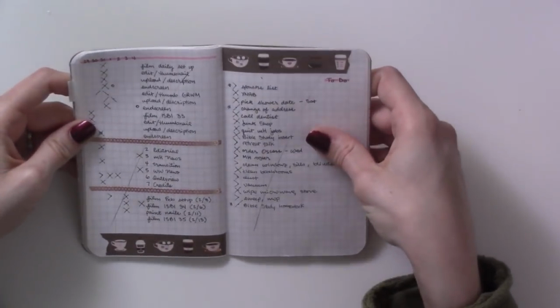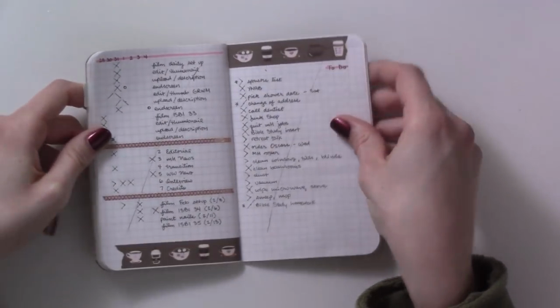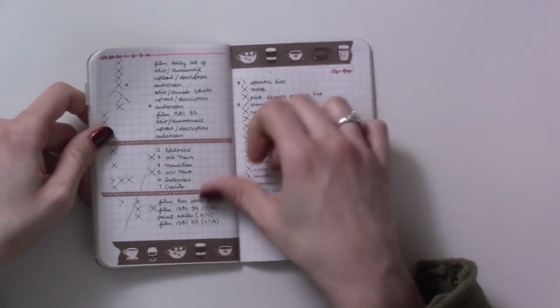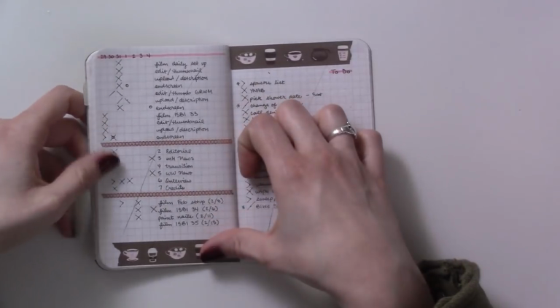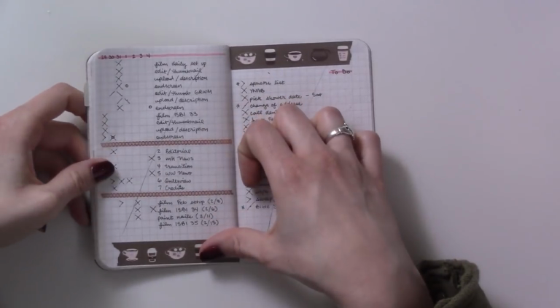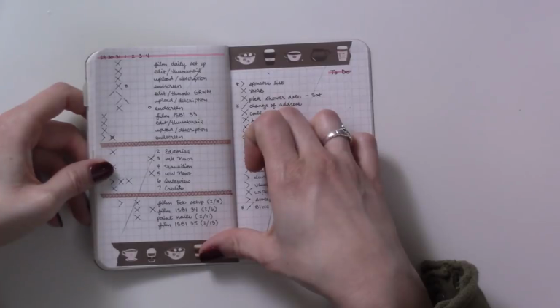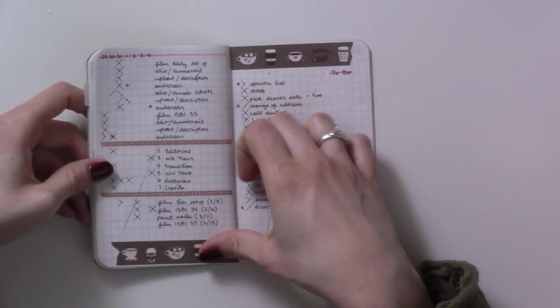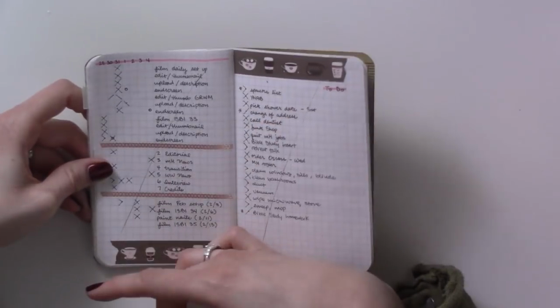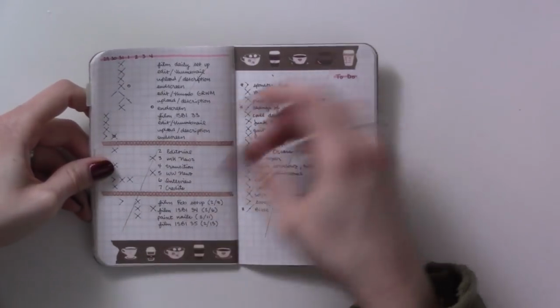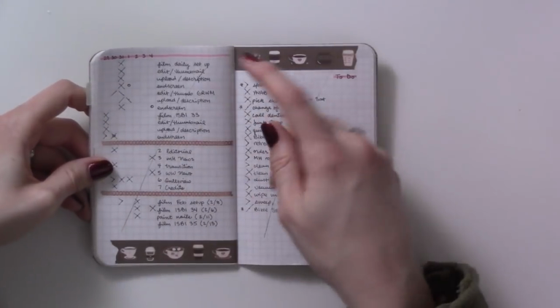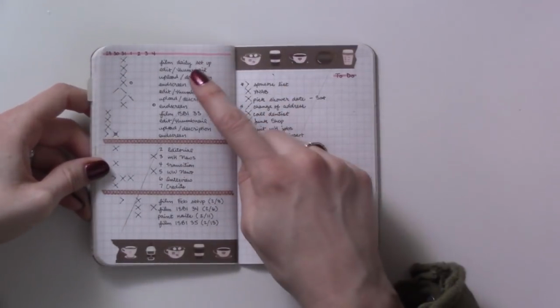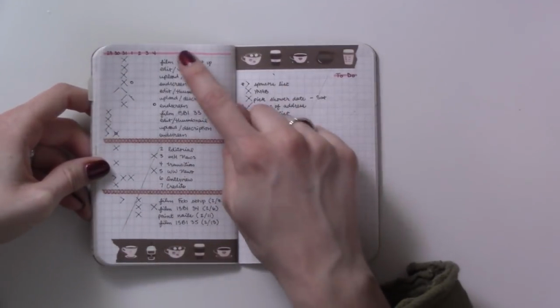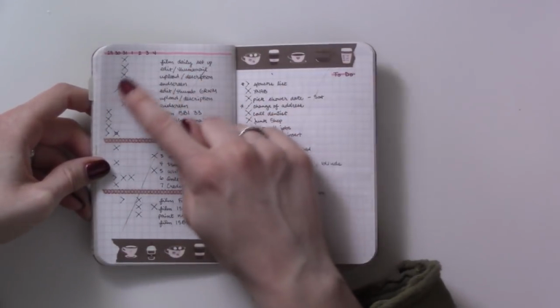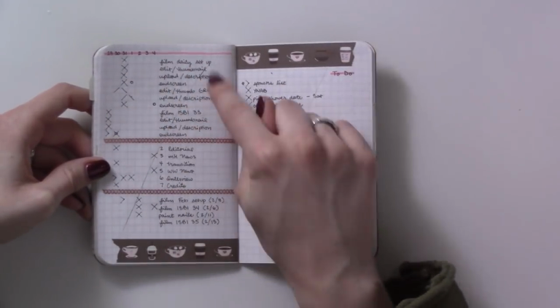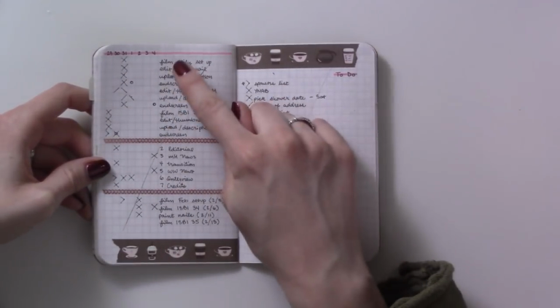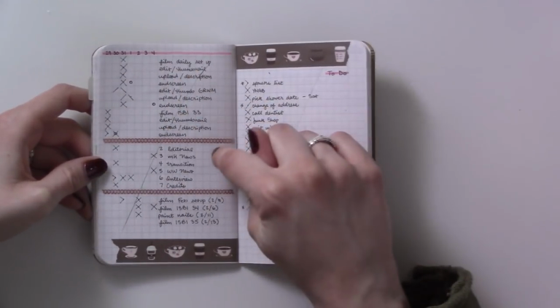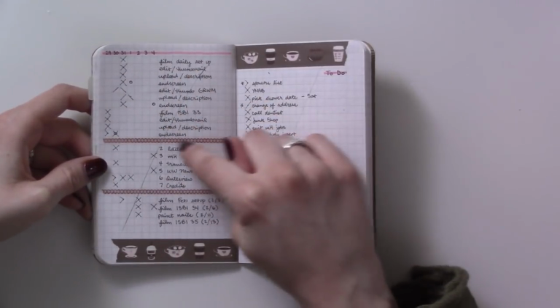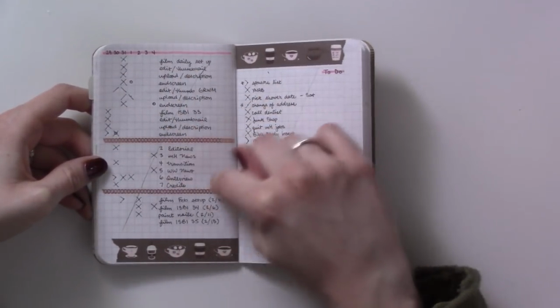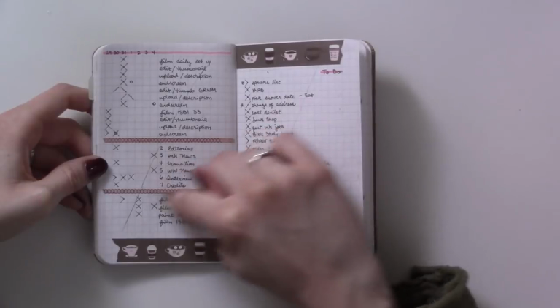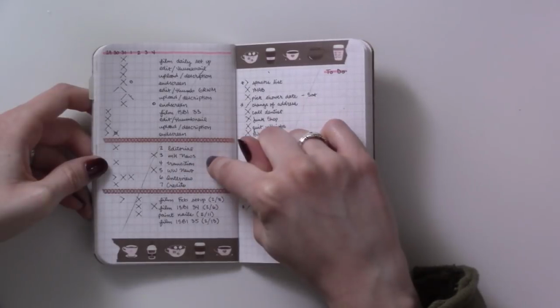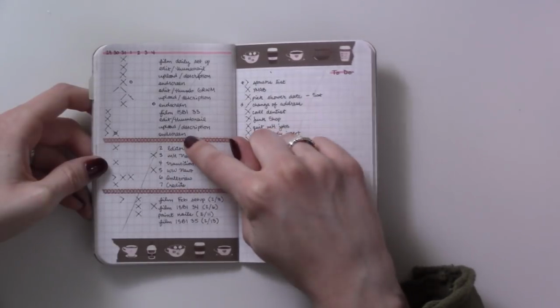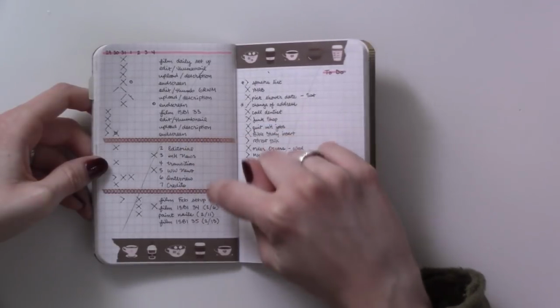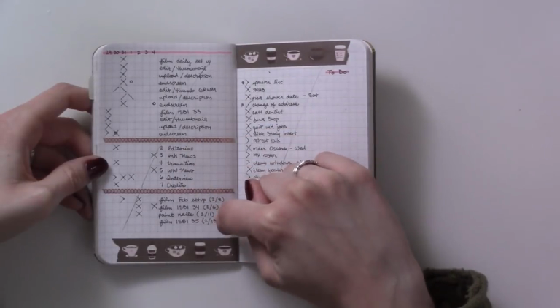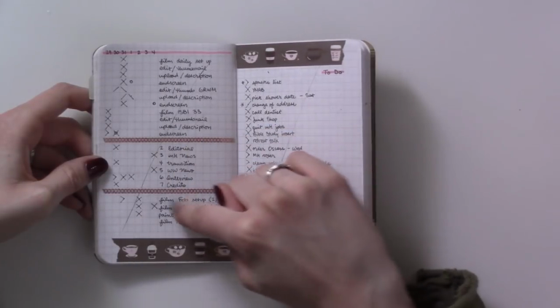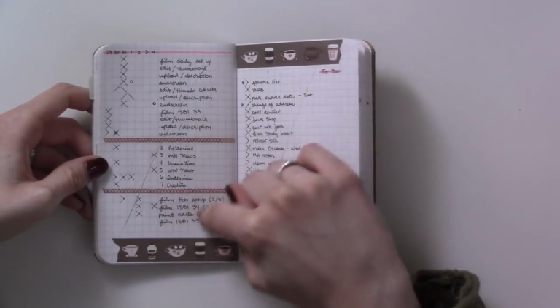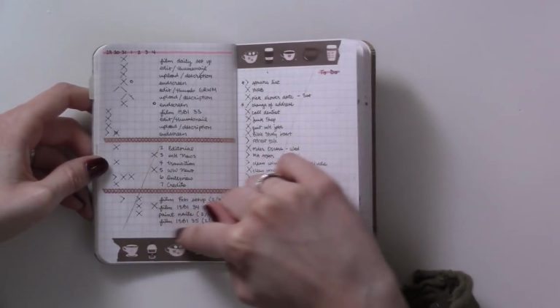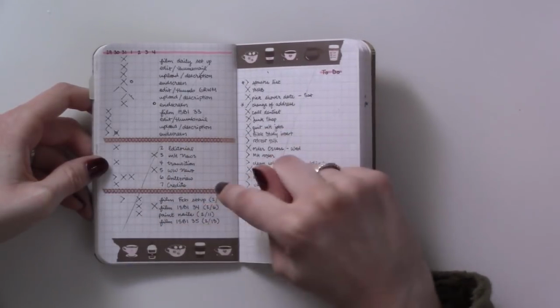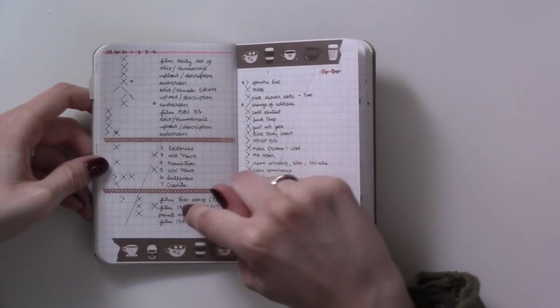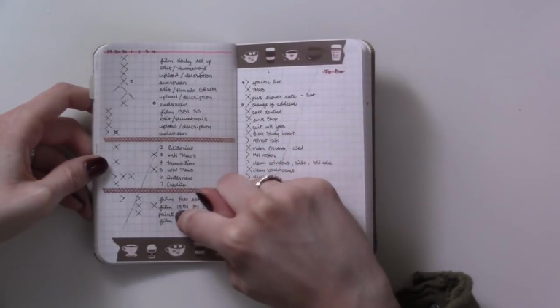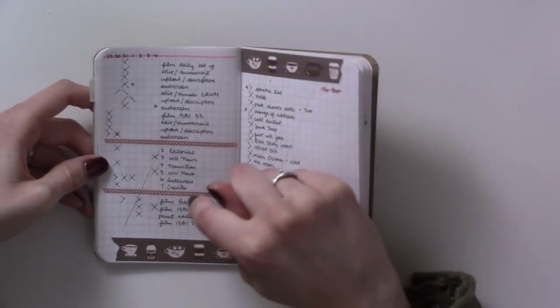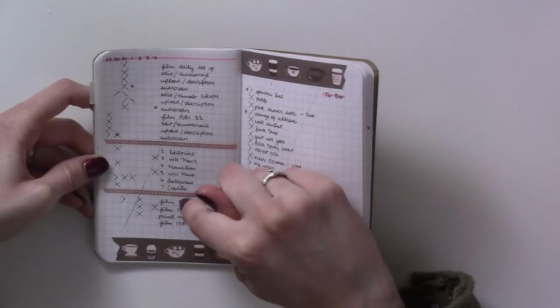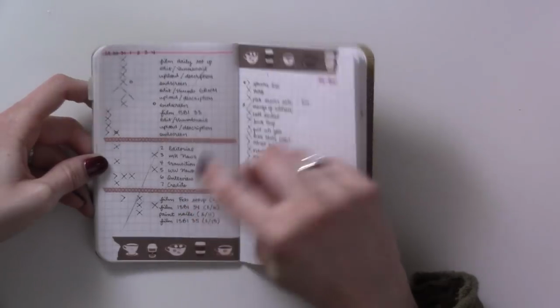Here's another weekly — this is kind of what the weeklies look like for the rest of this insert. We have video production, podcast production, and then extra videos that if I had time to do — which it looks like I did.